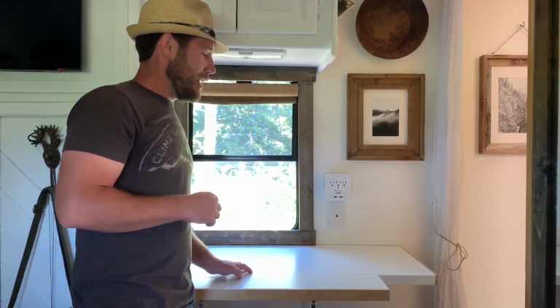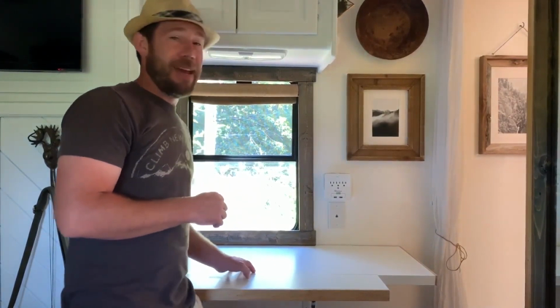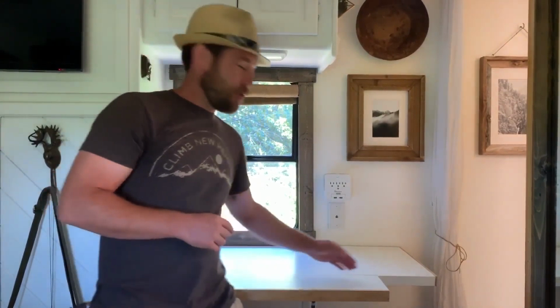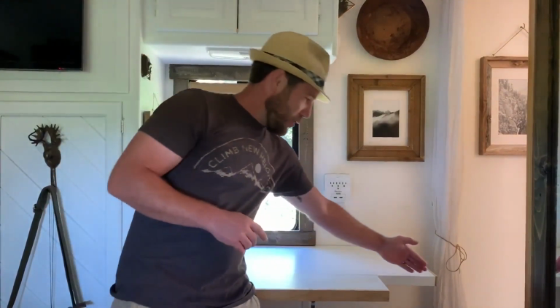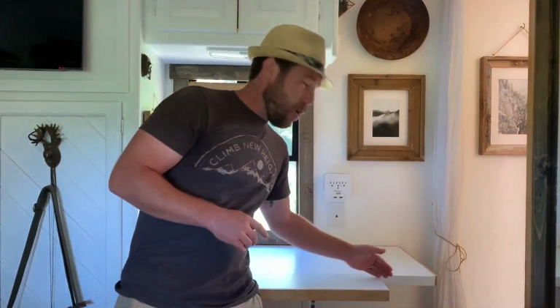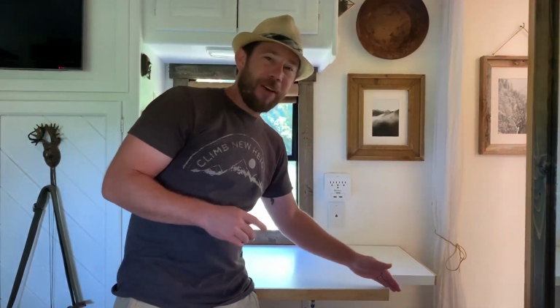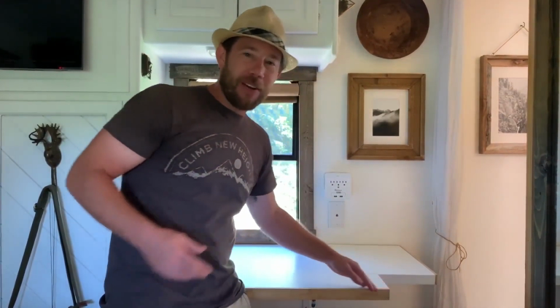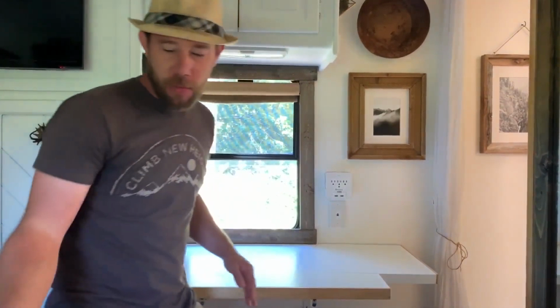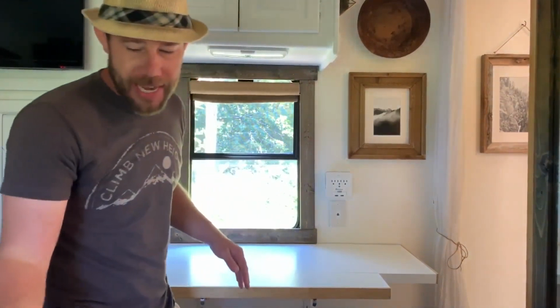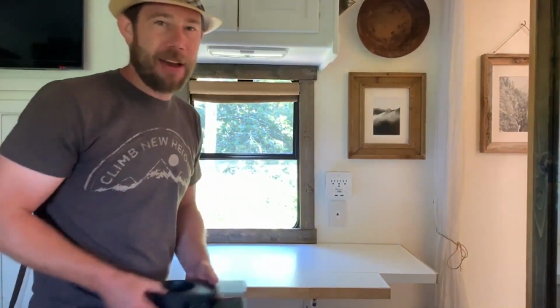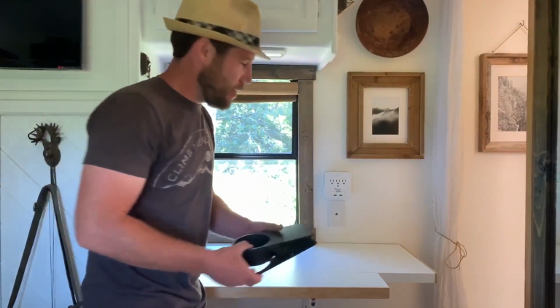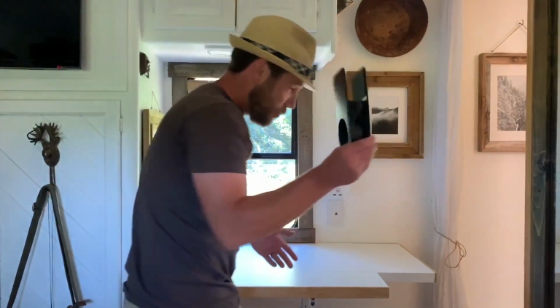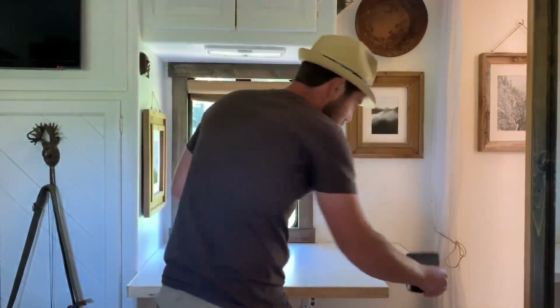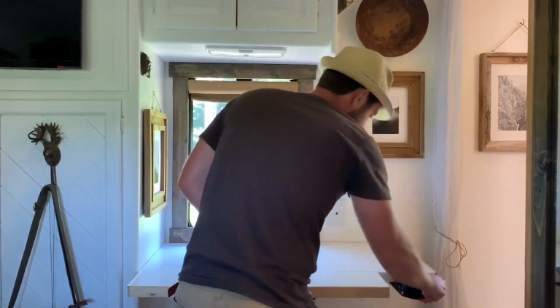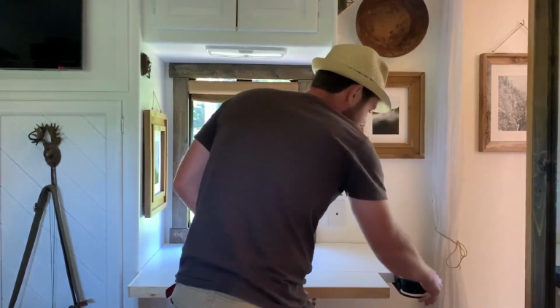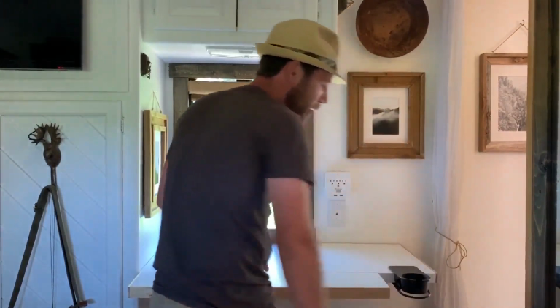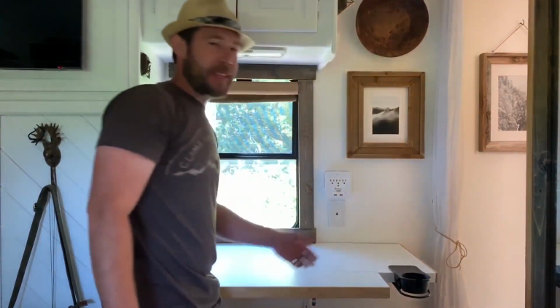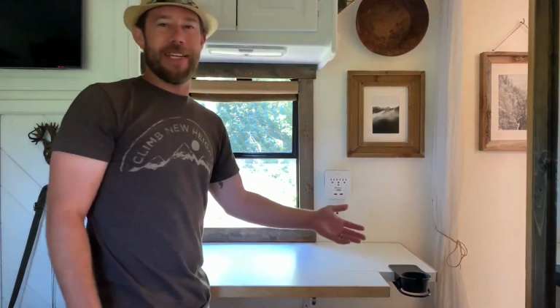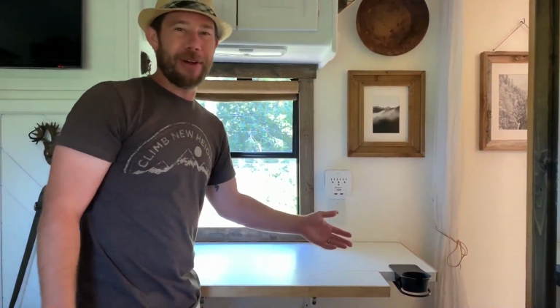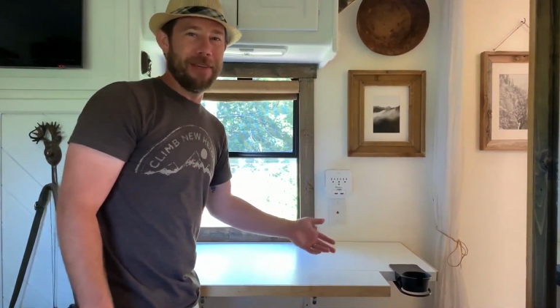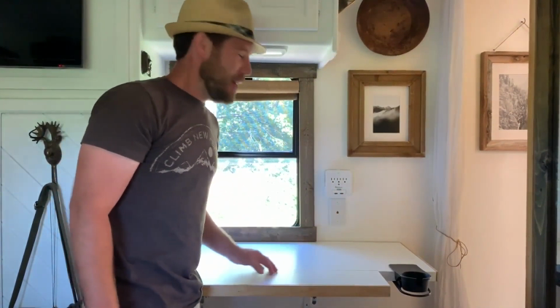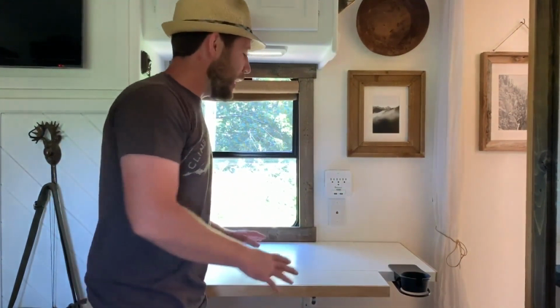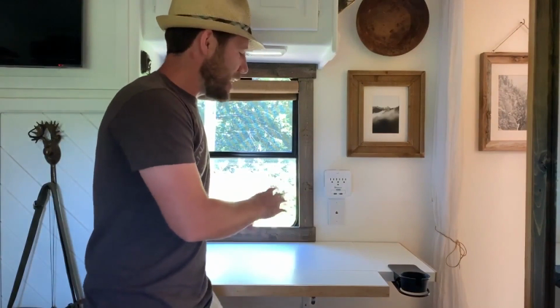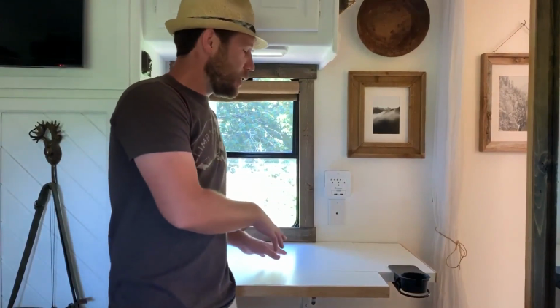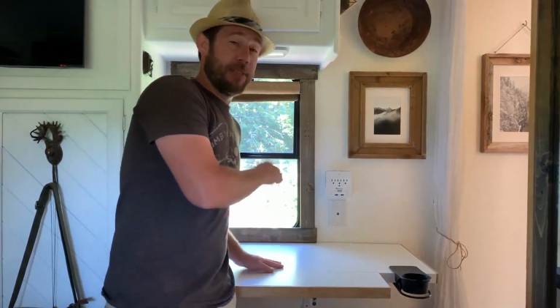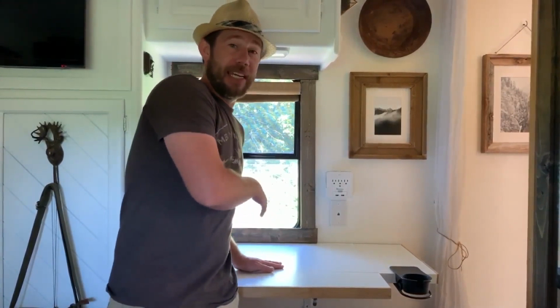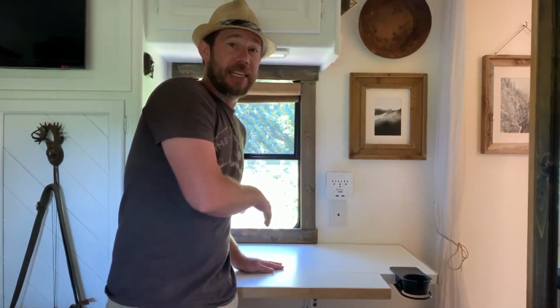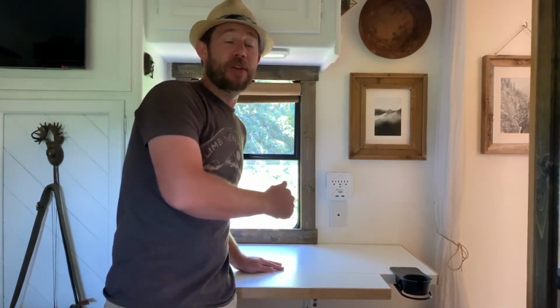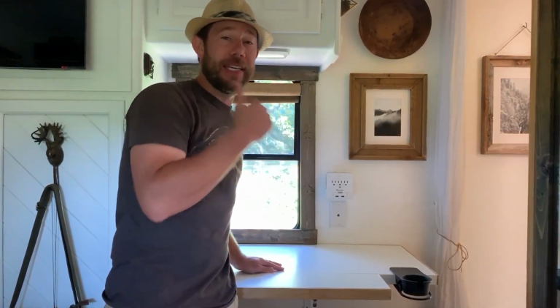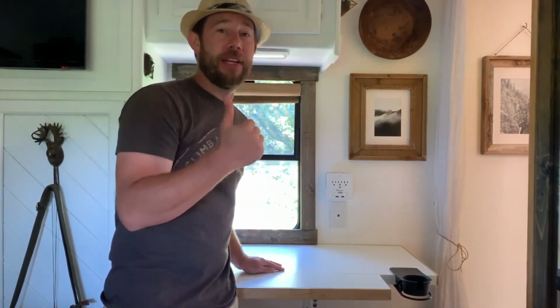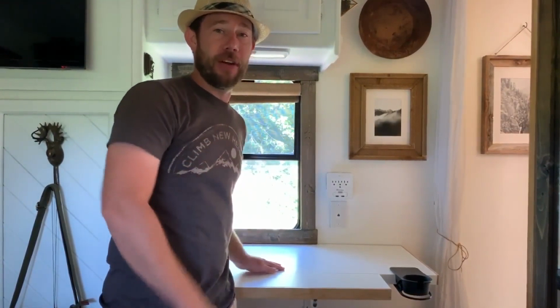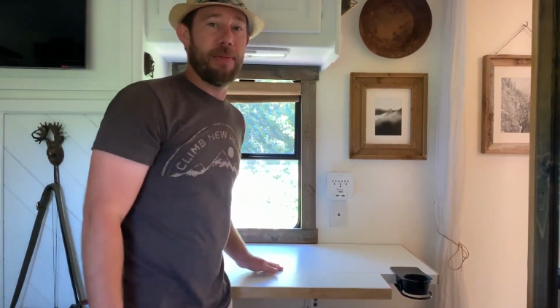You may ask why there's an opening over here — we designed it that way so that we can put our clamp-on cup holder there so we could have our coffee. Anyway, that's what it looked like with the IKEA desktop. Let's go ahead and get out there and start cutting the pine wood so we can make it new.